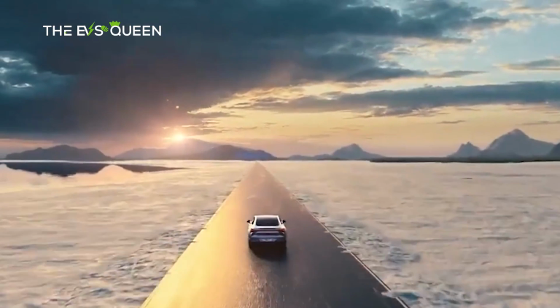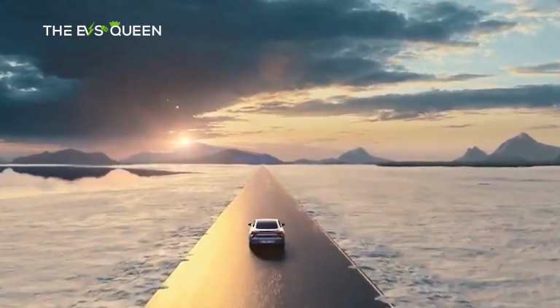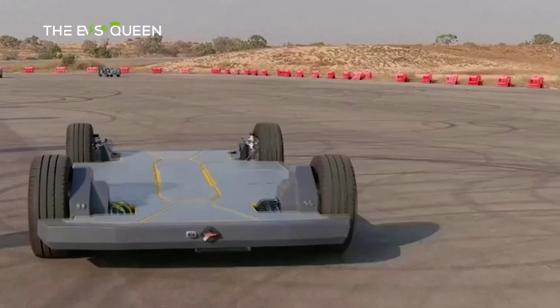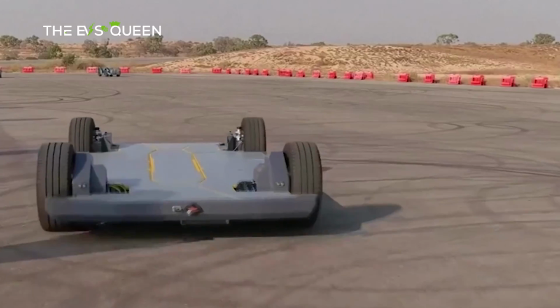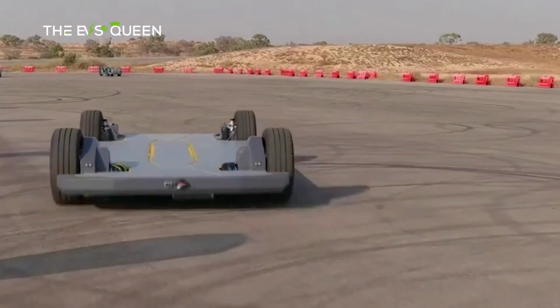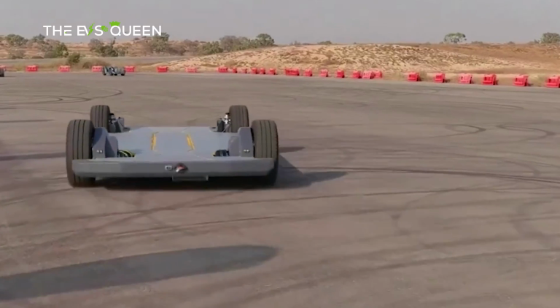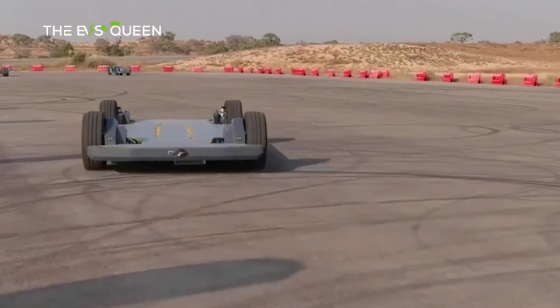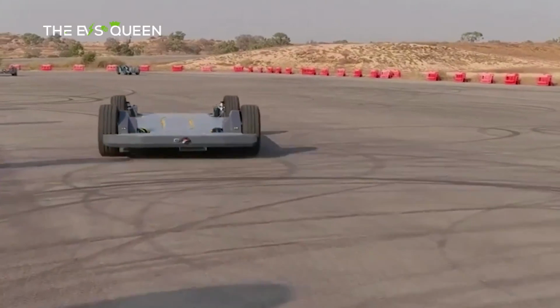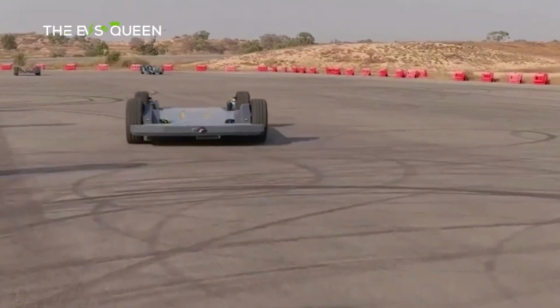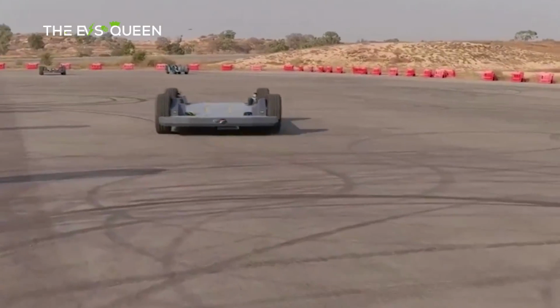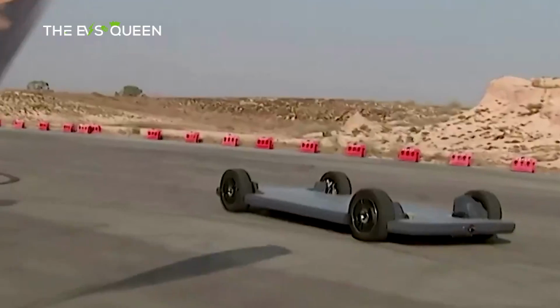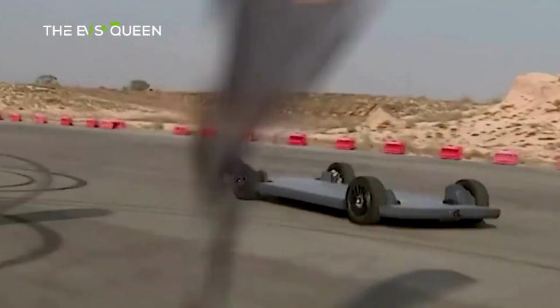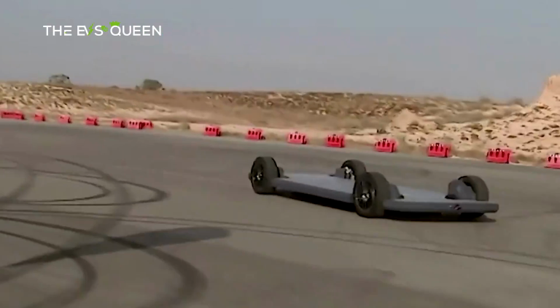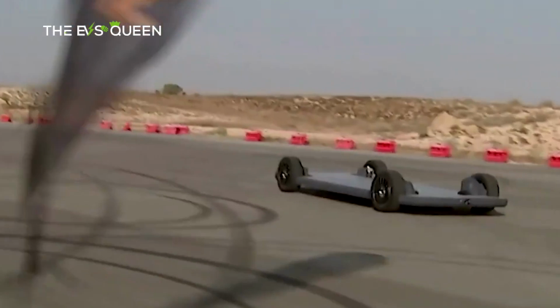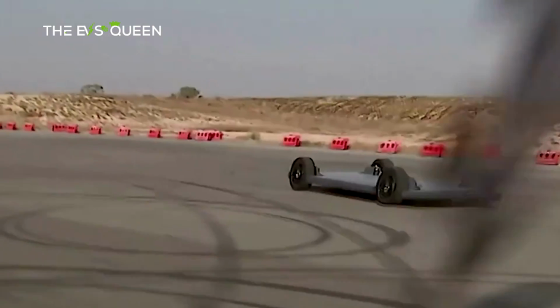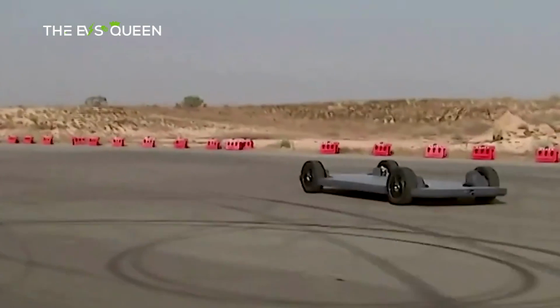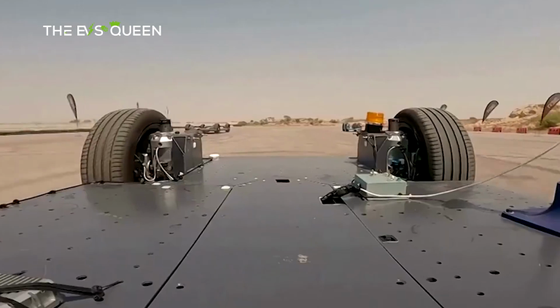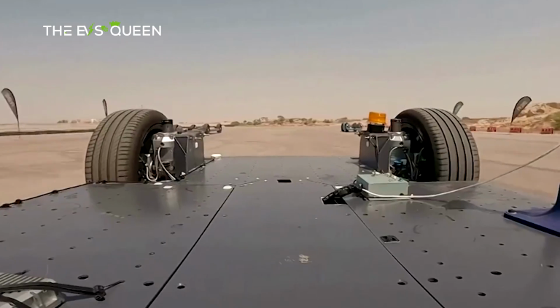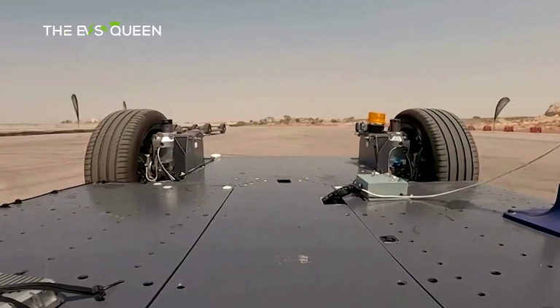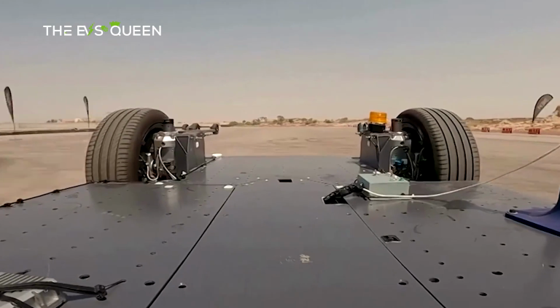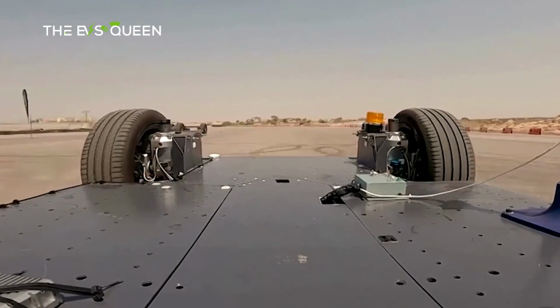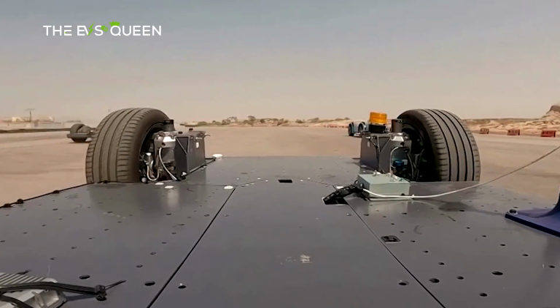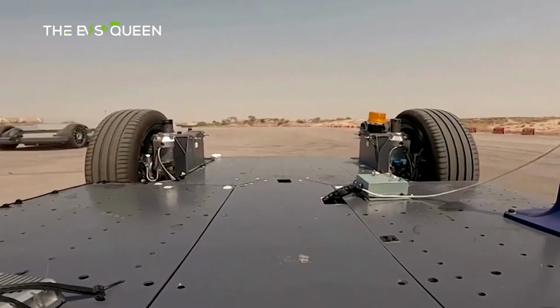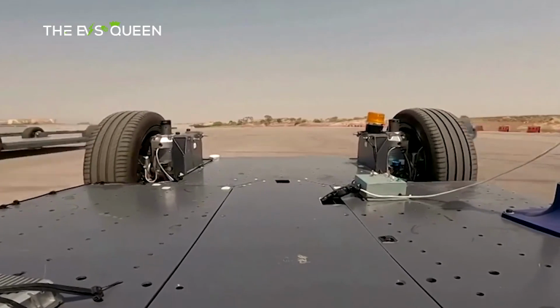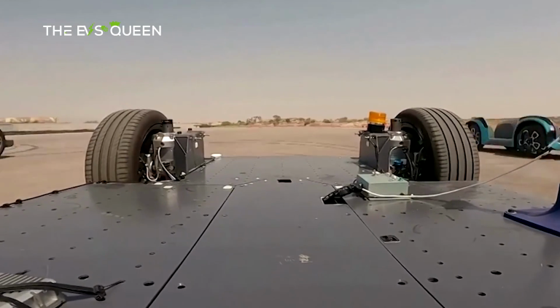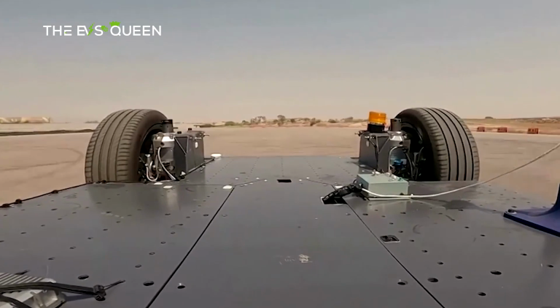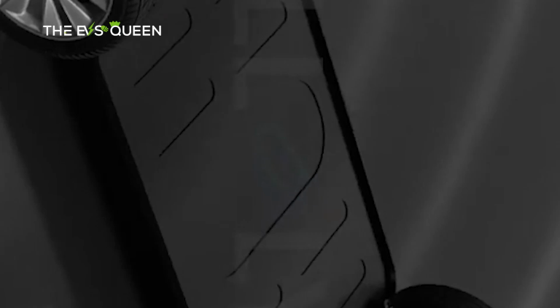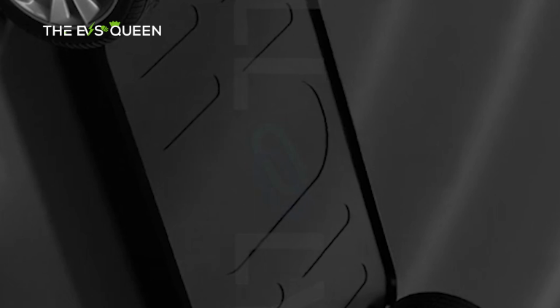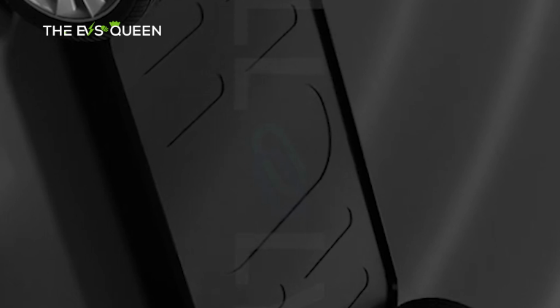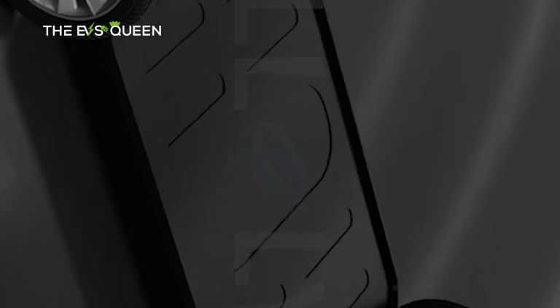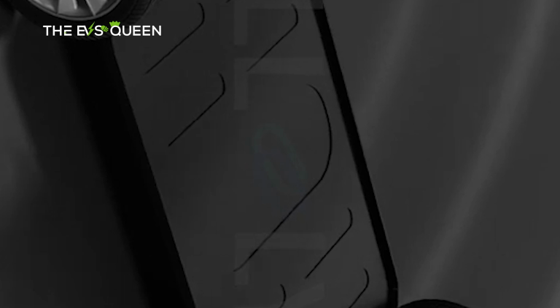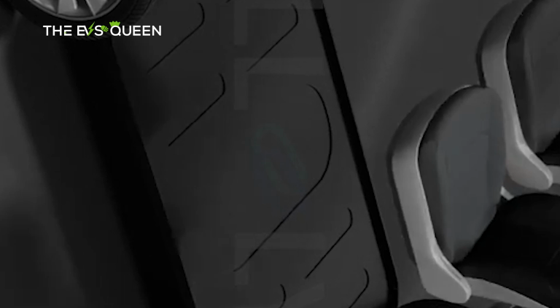The CIIC, a marvel of engineering, boasts the integration of high-voltage and low-voltage systems, steering and braking systems, and cutting-edge CTC technology.